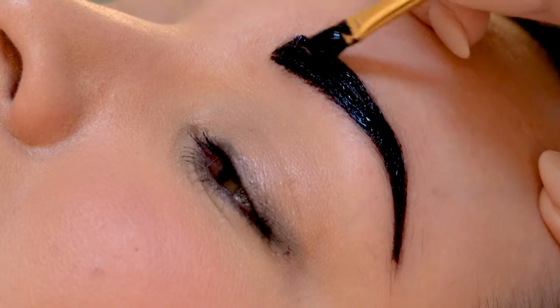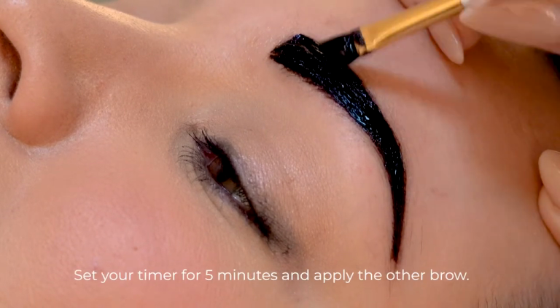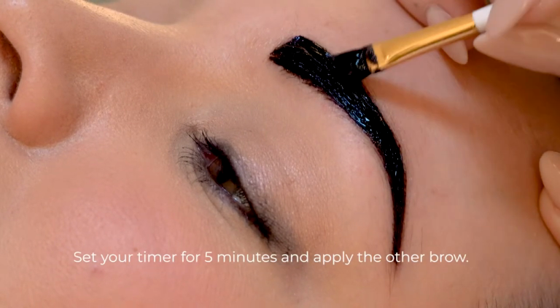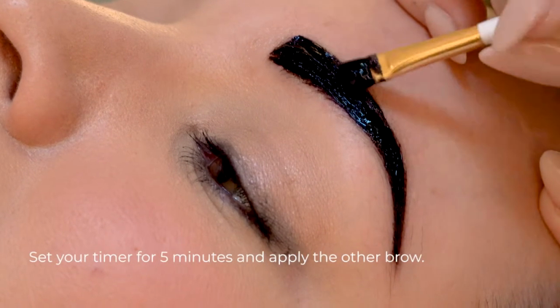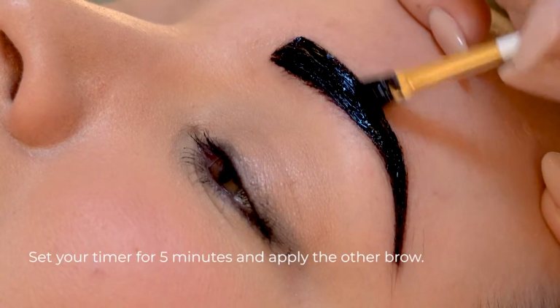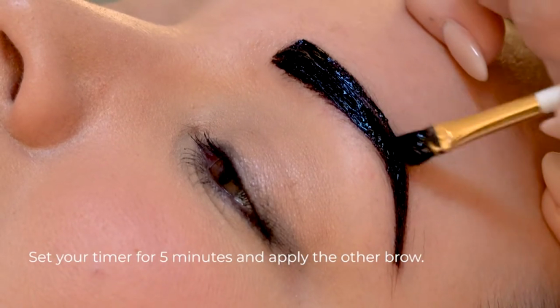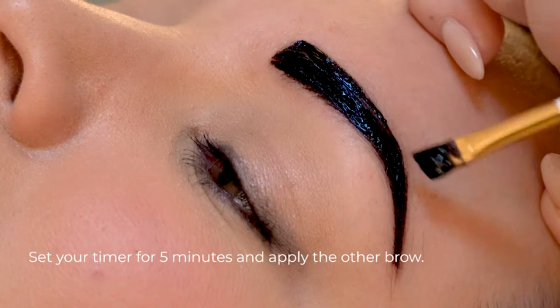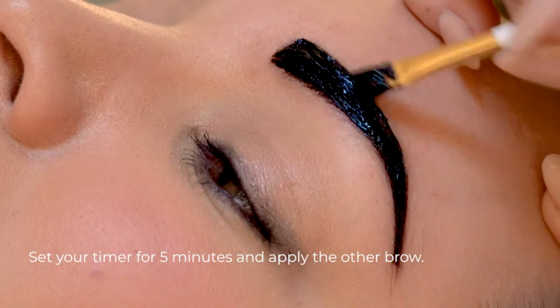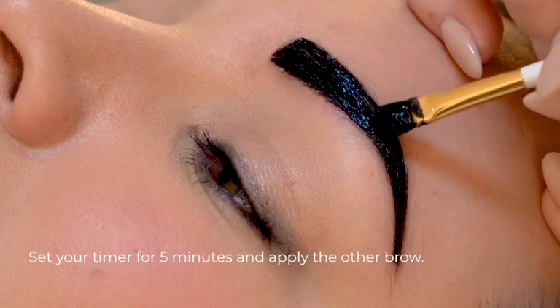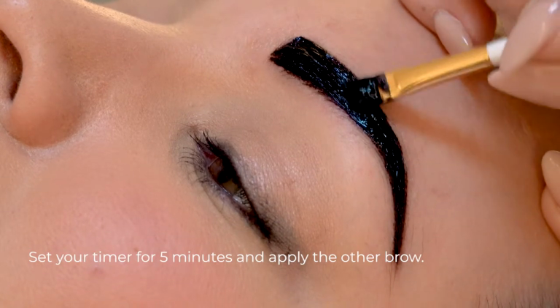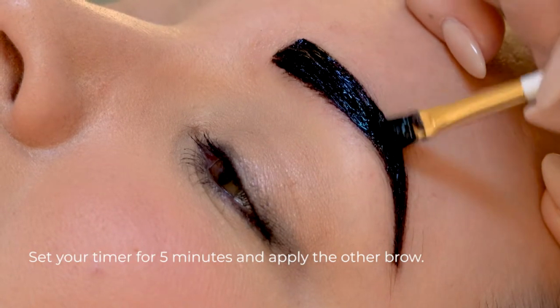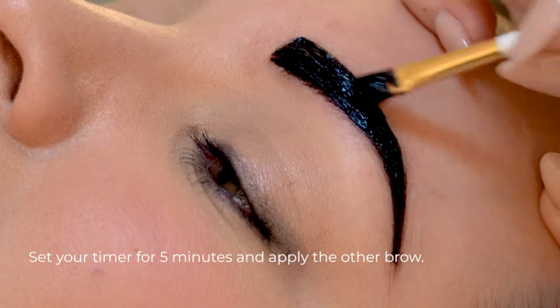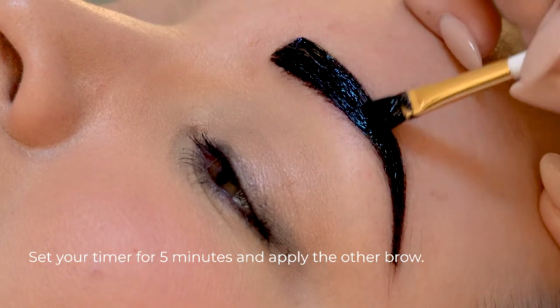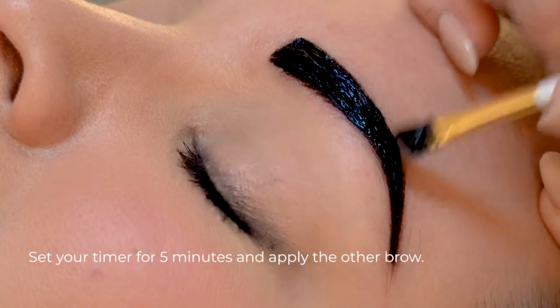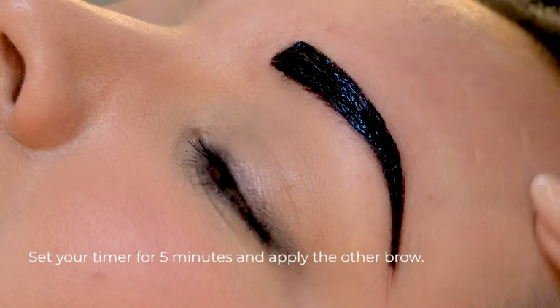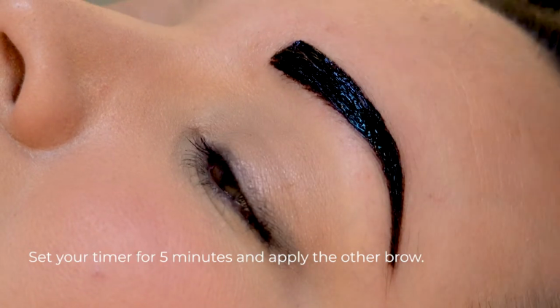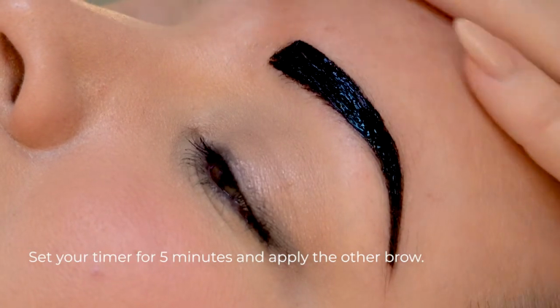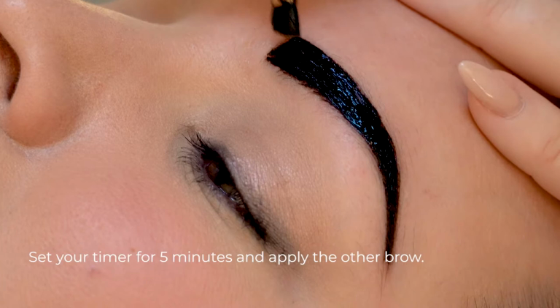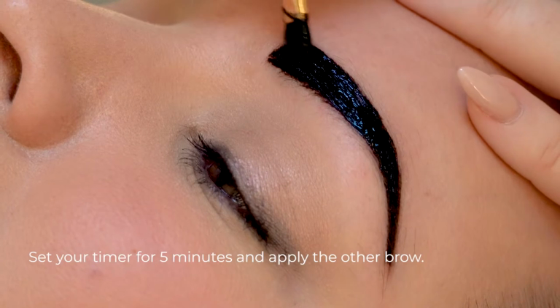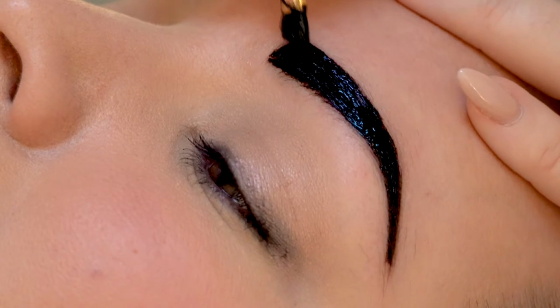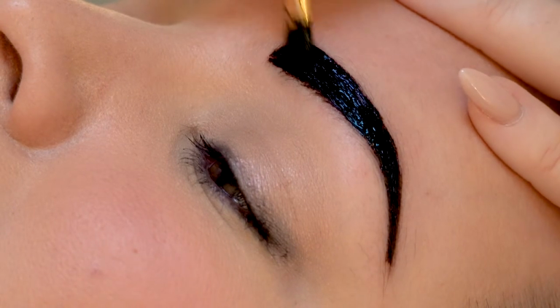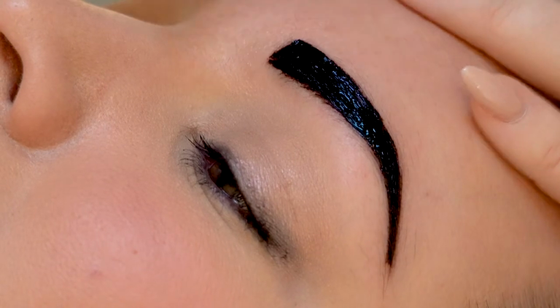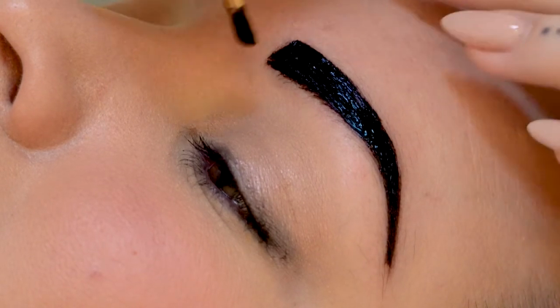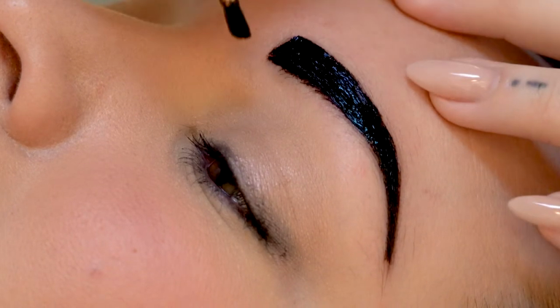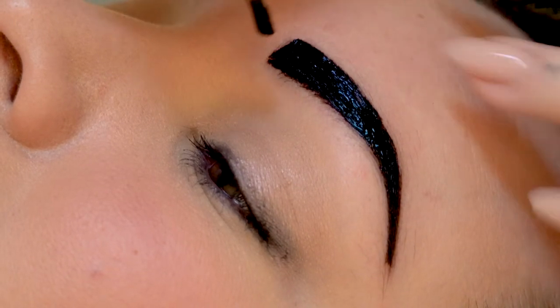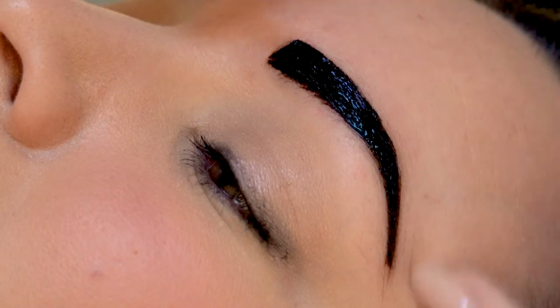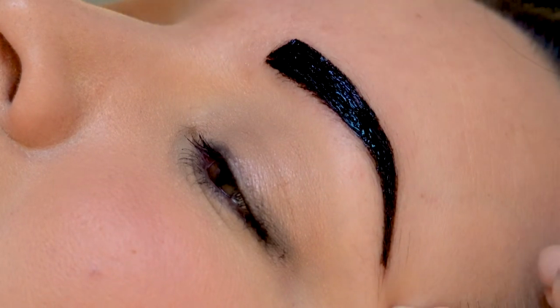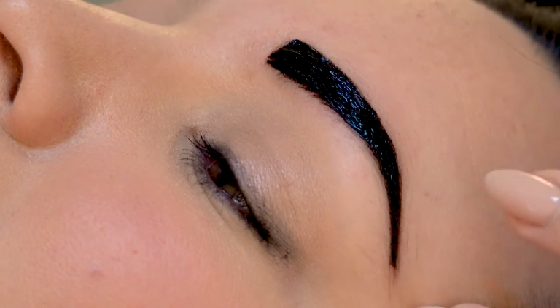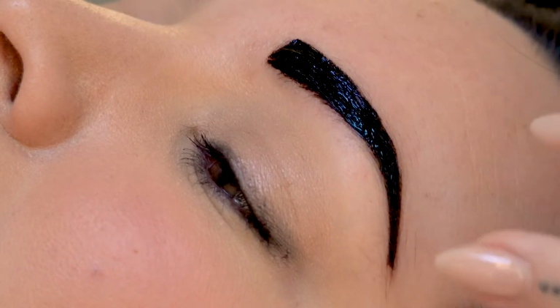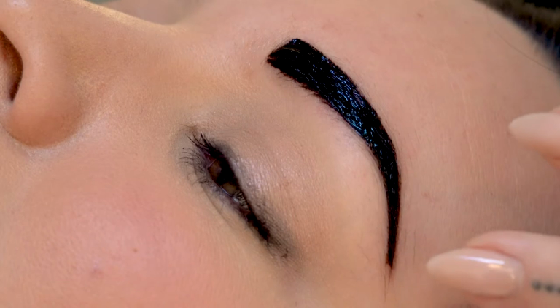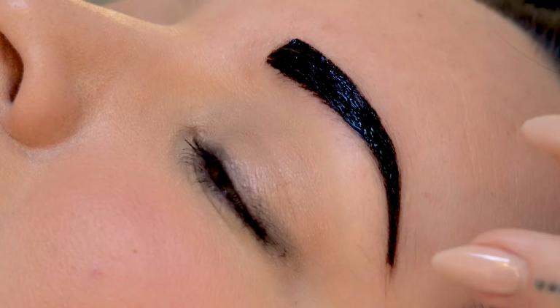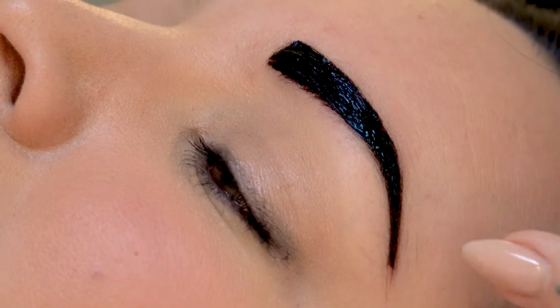I recommend setting the timer for five minutes and then taking off the head of the brow and seeing where we're at, because we want the head of the brow to be lighter than the tail anyway. So we're going to take it off first.